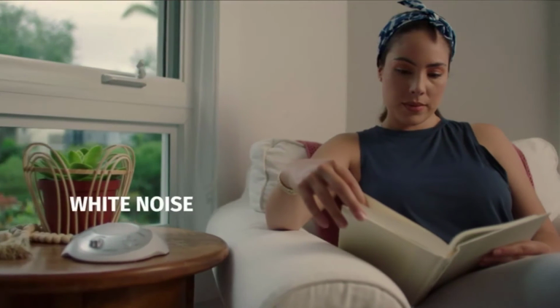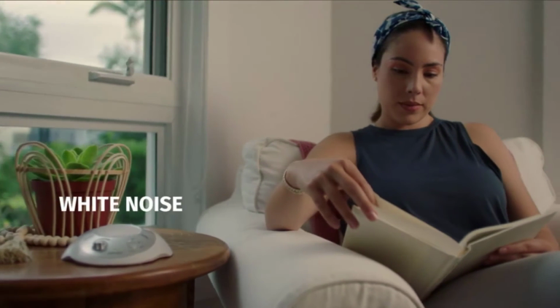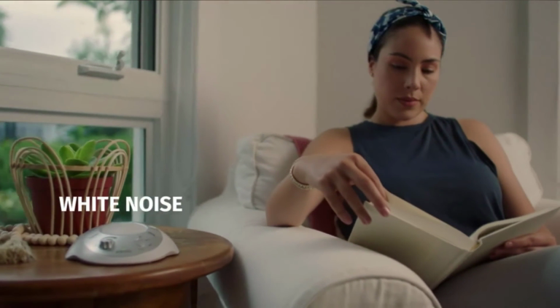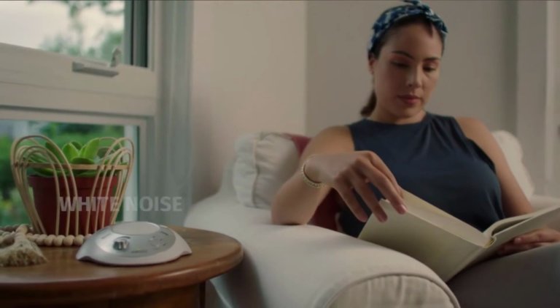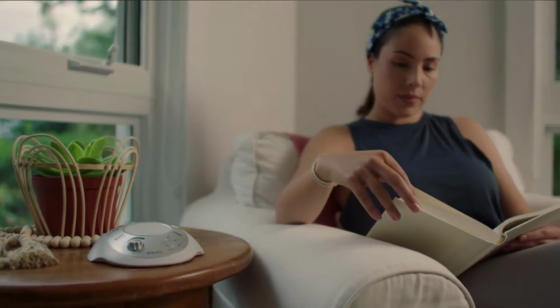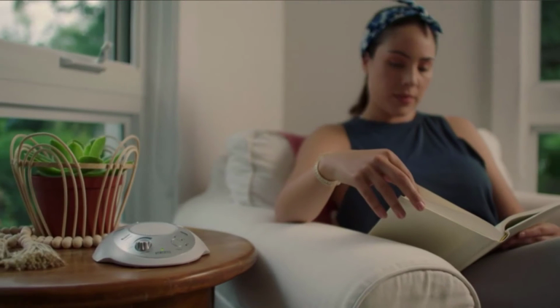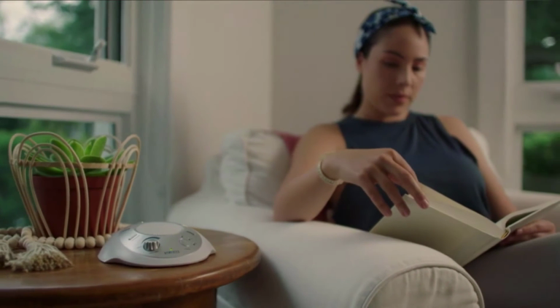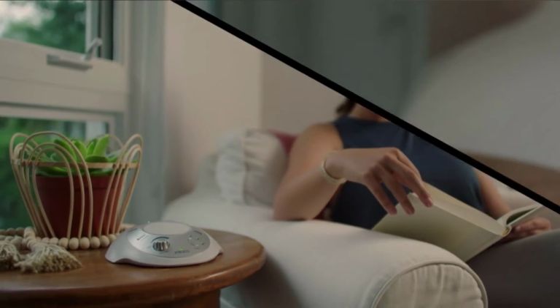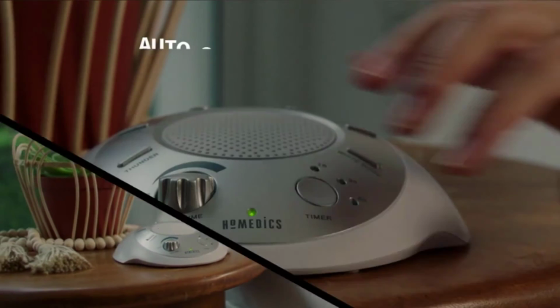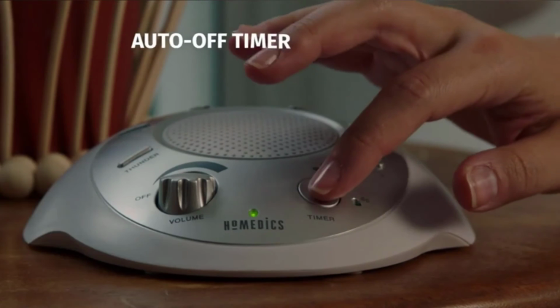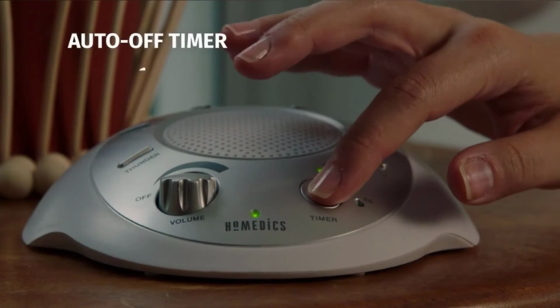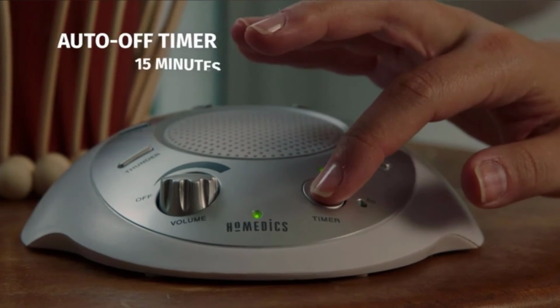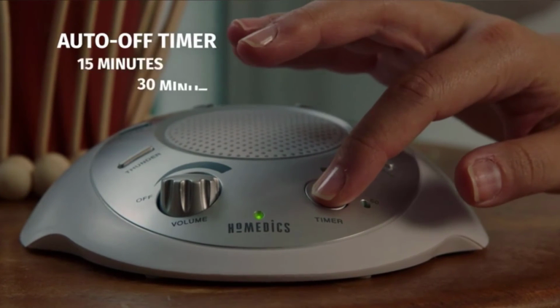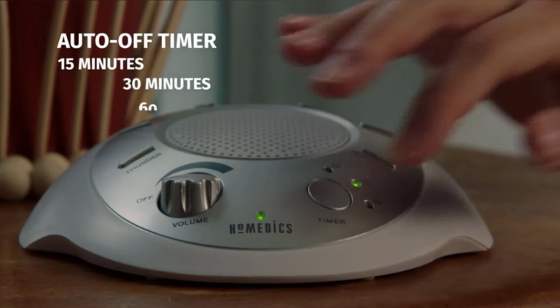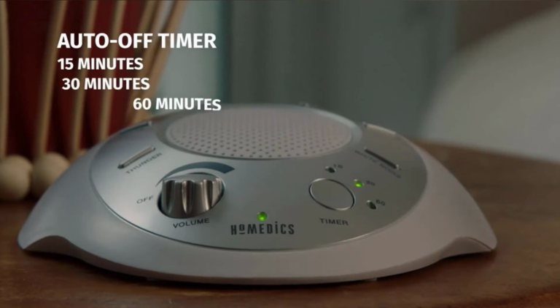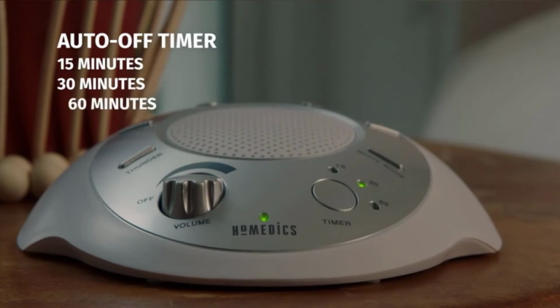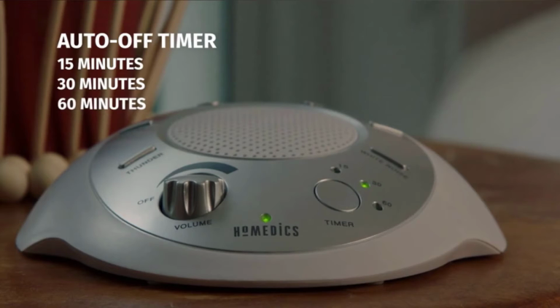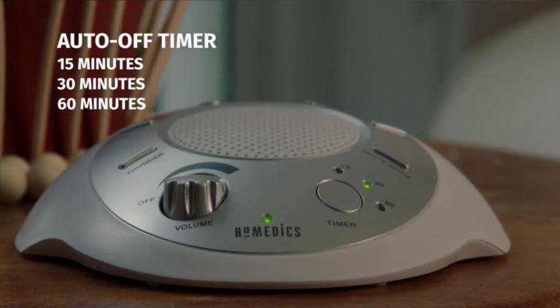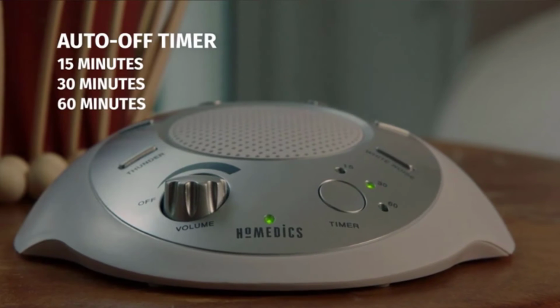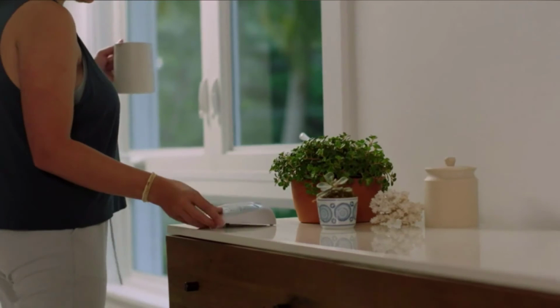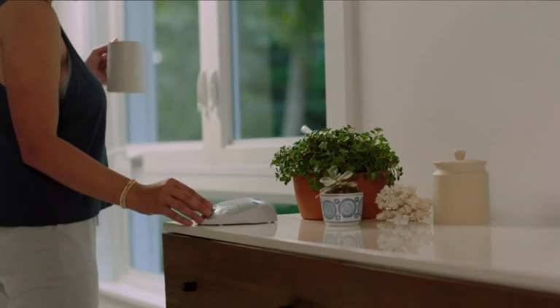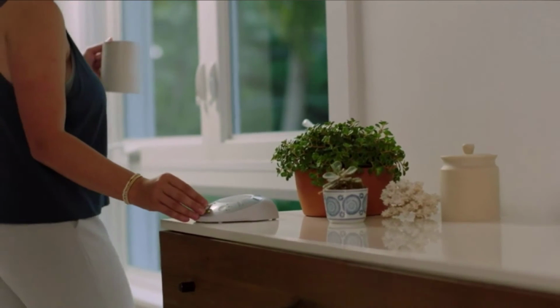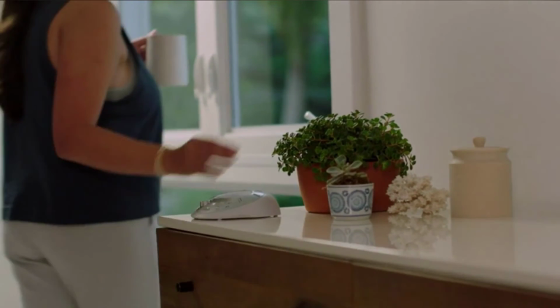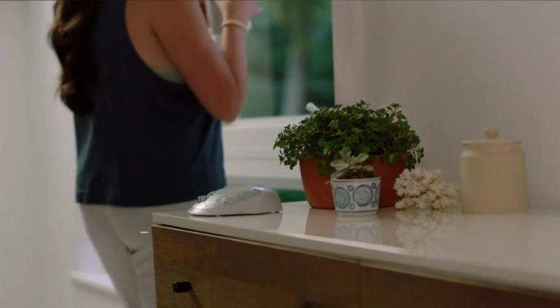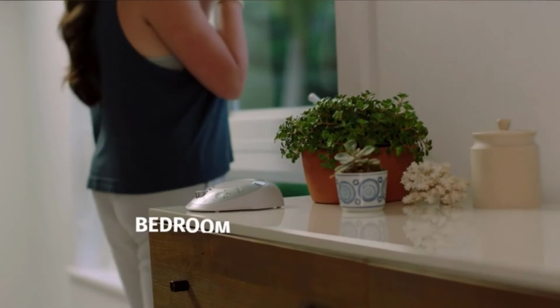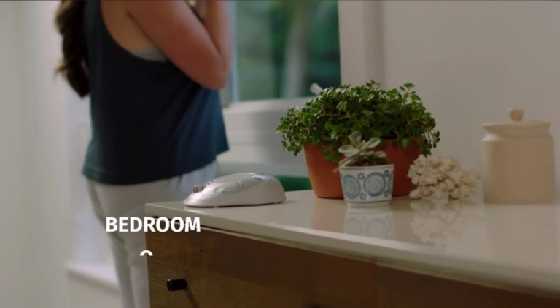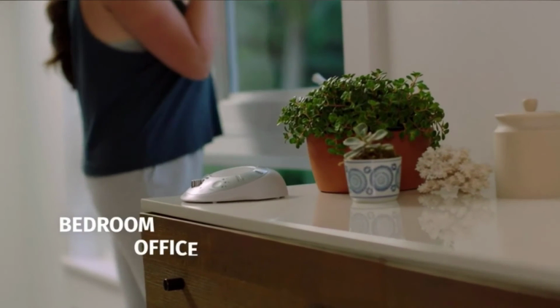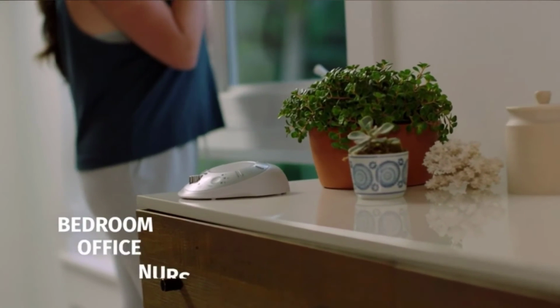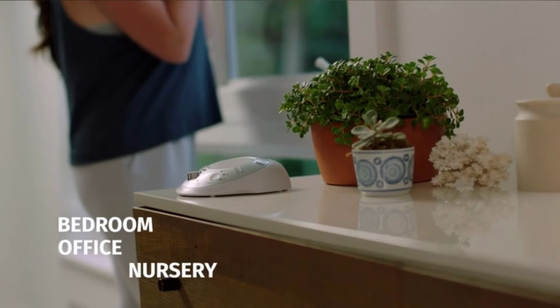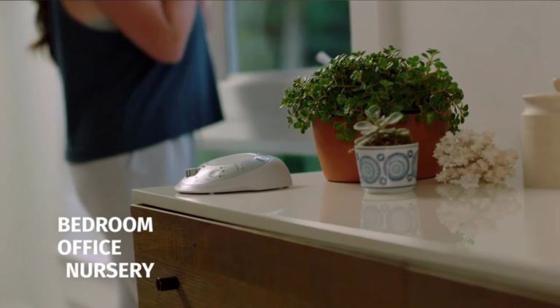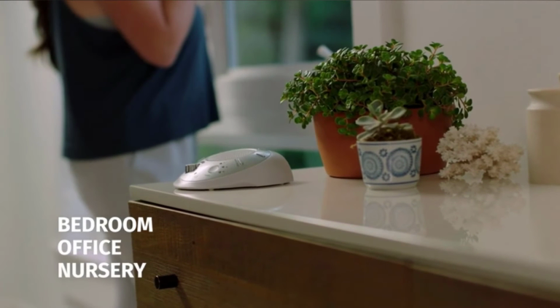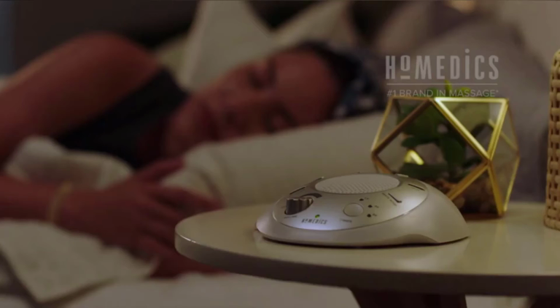Rest can be programmed to turn on automatically, can be adjusted remotely via phone, or can be tapped on manually as needed. Control remotely via the easy-to-use Hatchbaby Rest app. Check the description for details and prices.